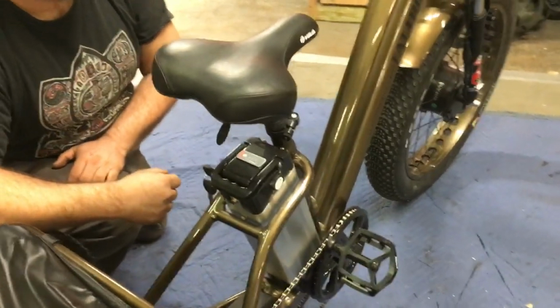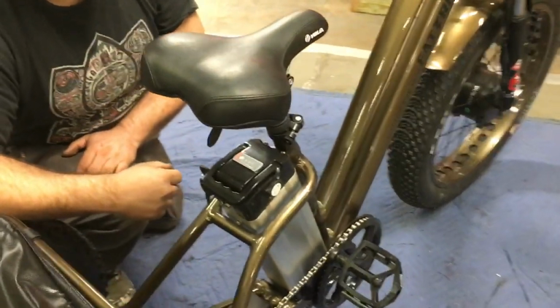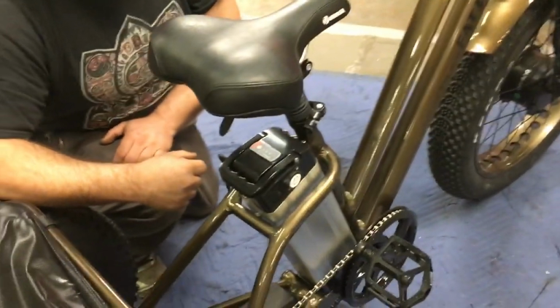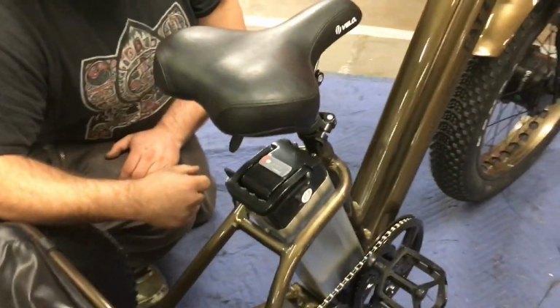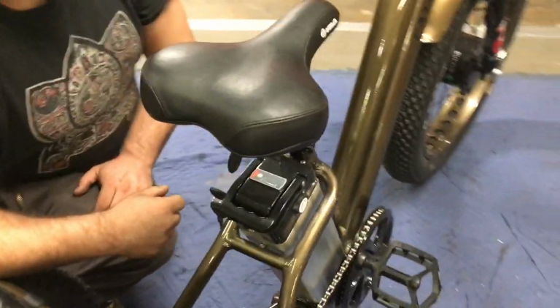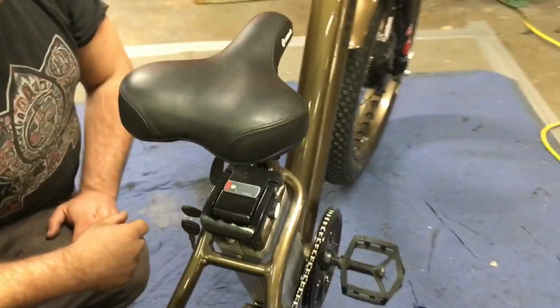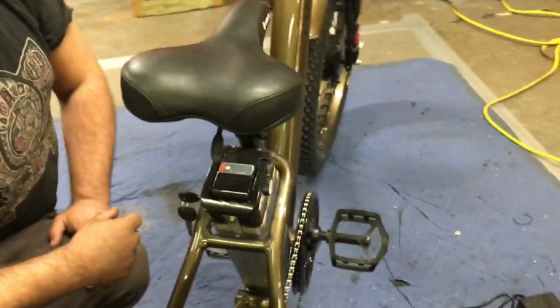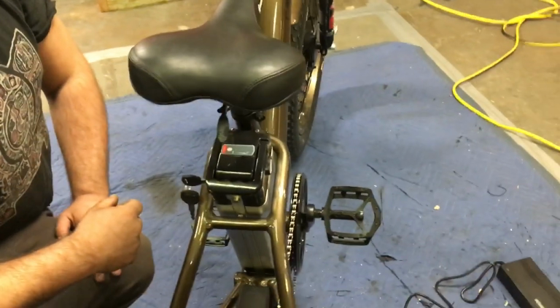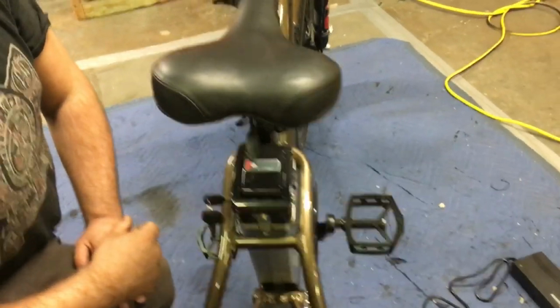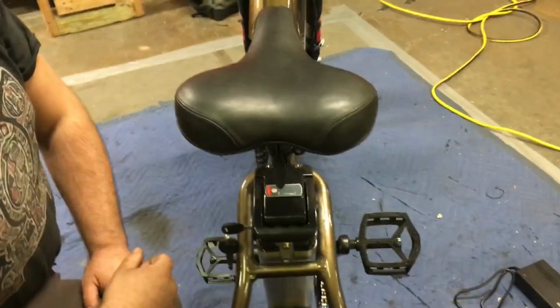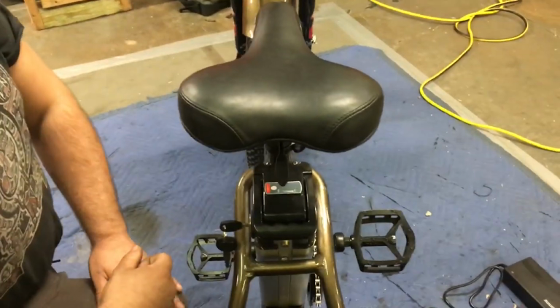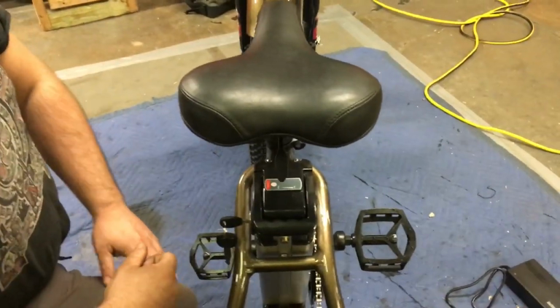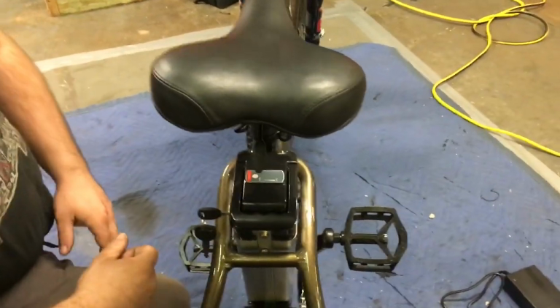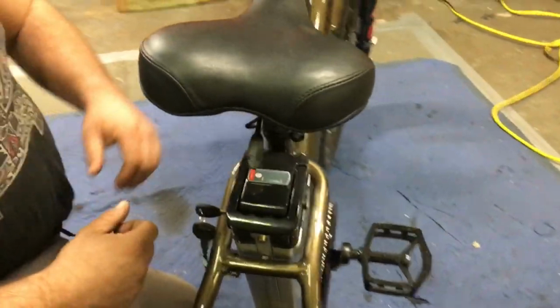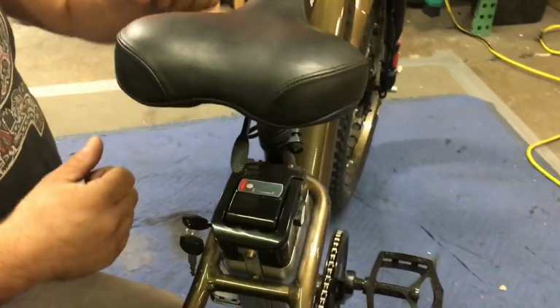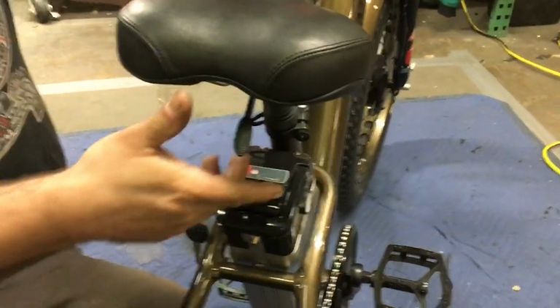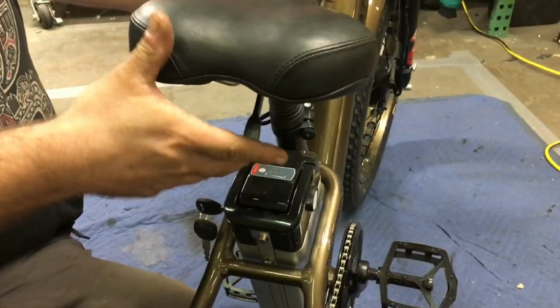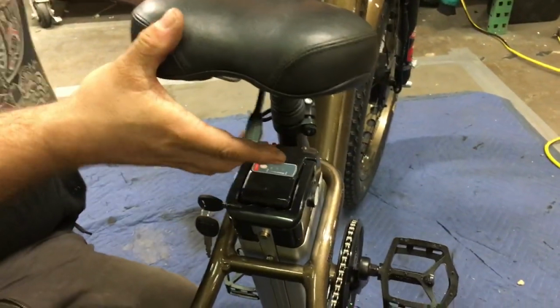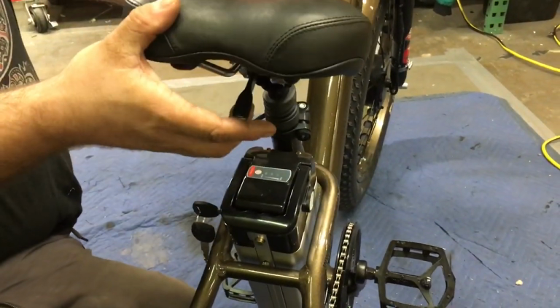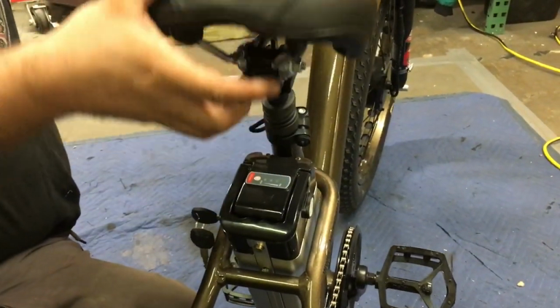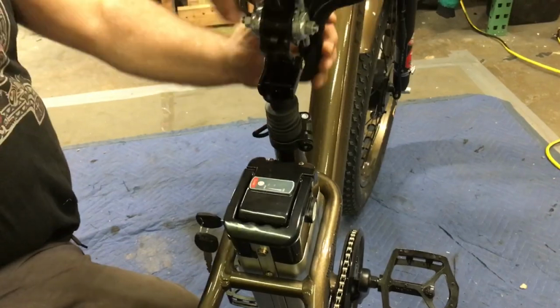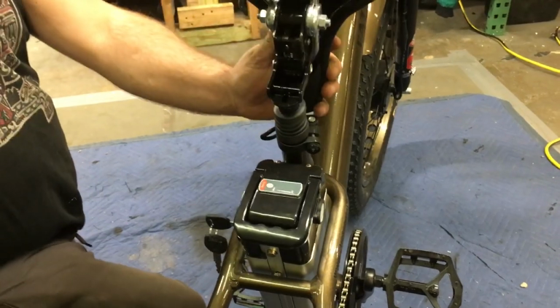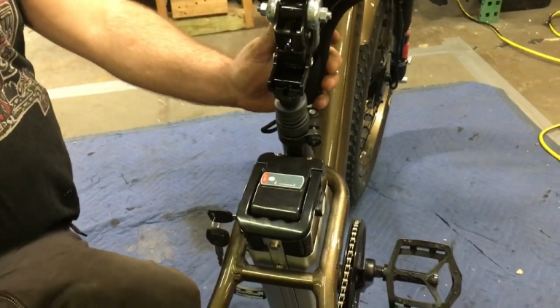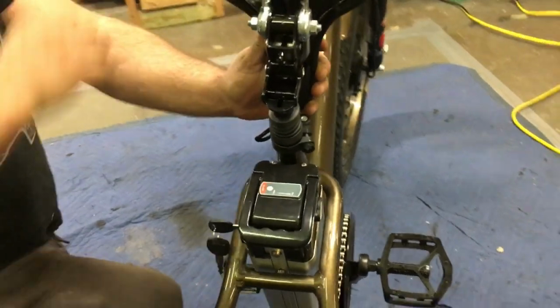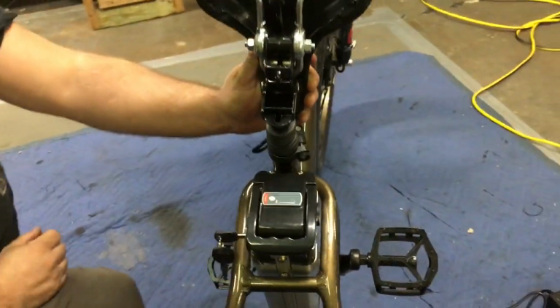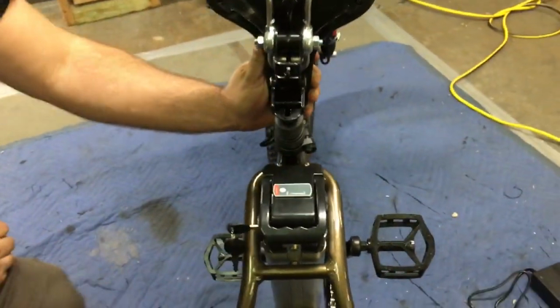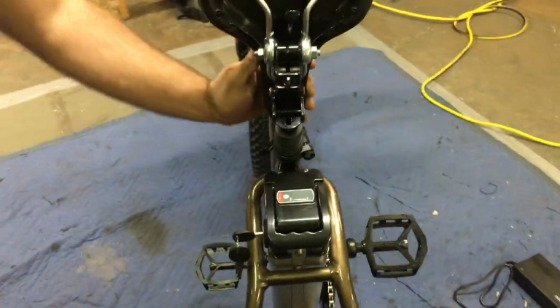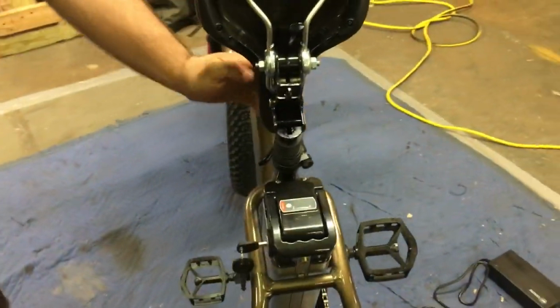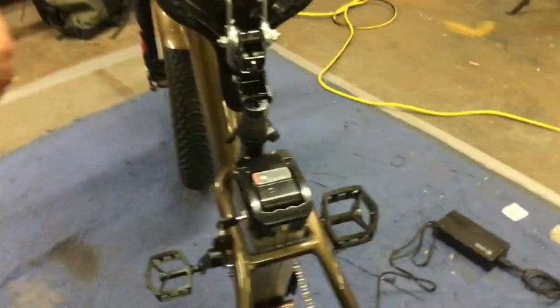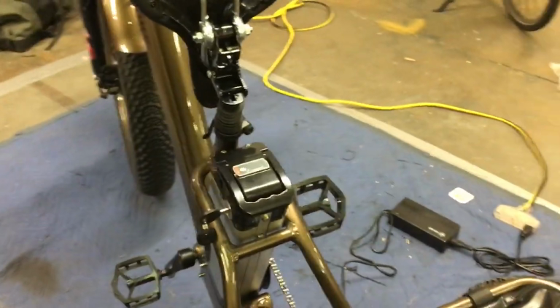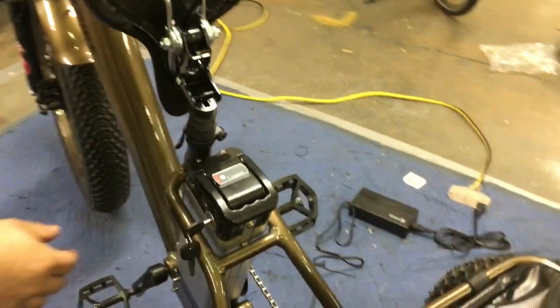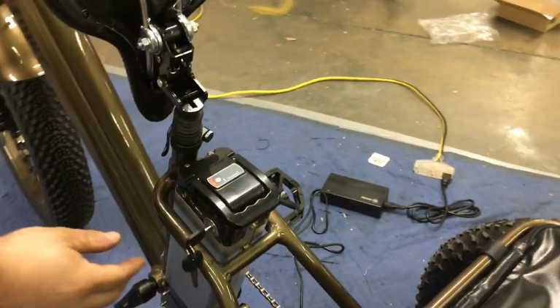One function of the battery is that you can remove it. For easy removal you'll flip up the lever on the back of the seat and that'll pivot the seat forward. The key has three positions.